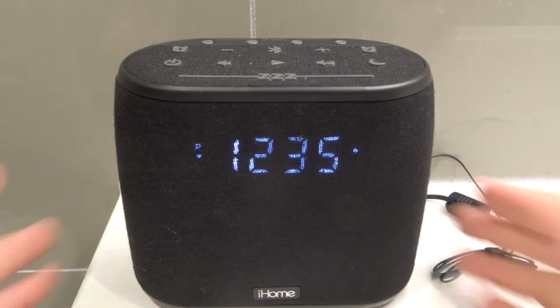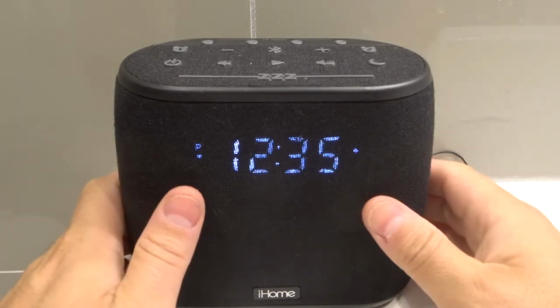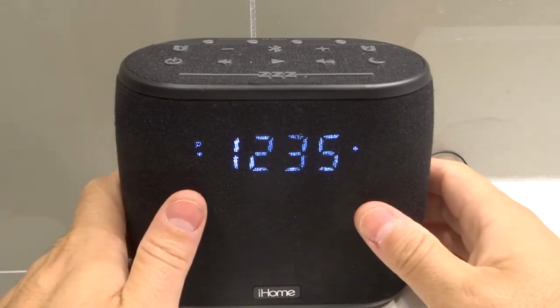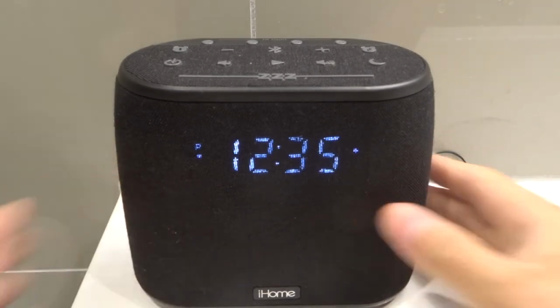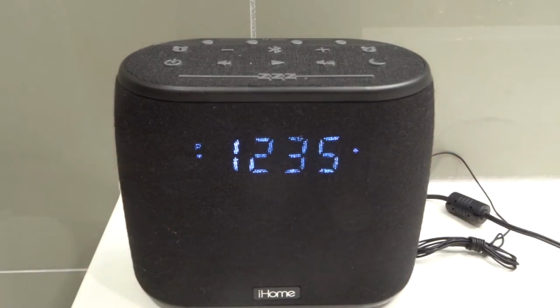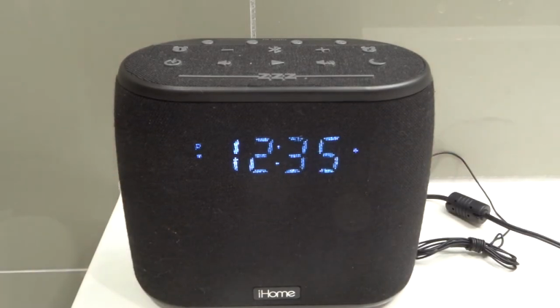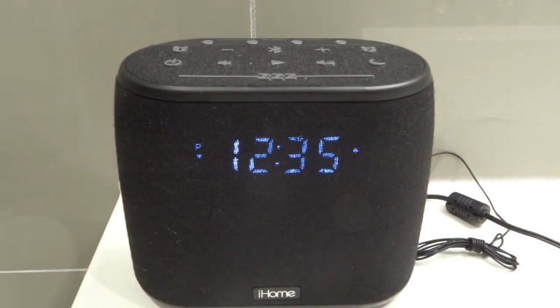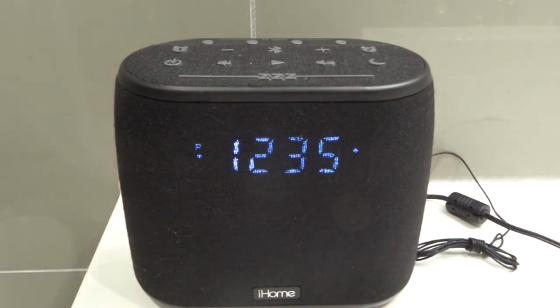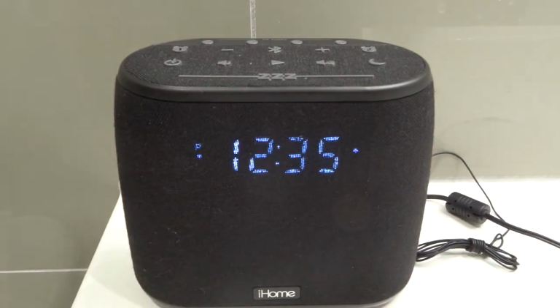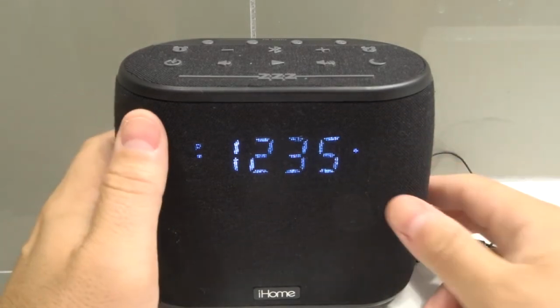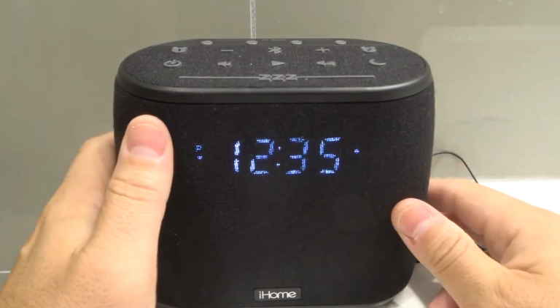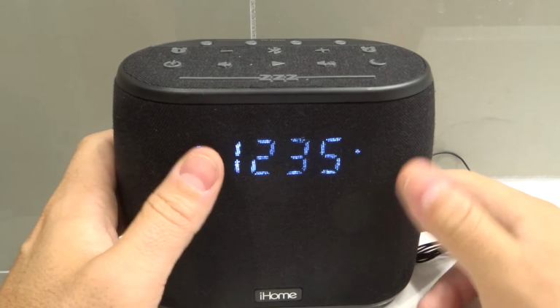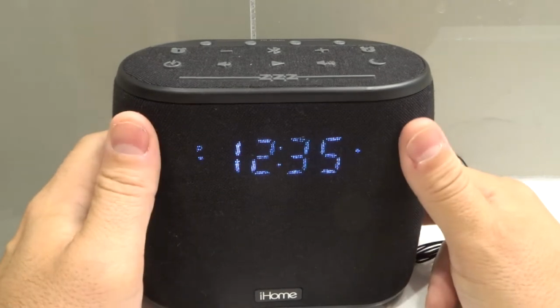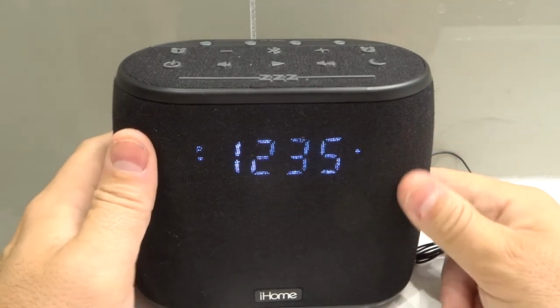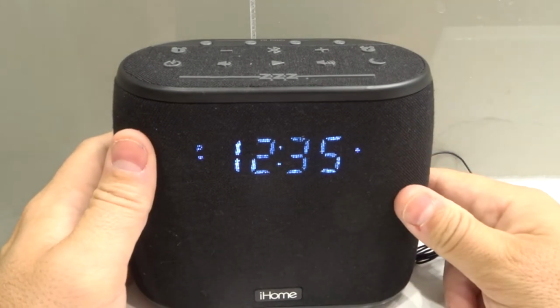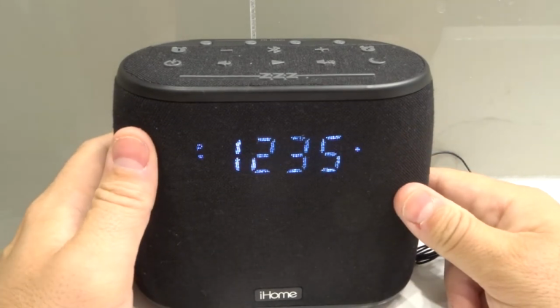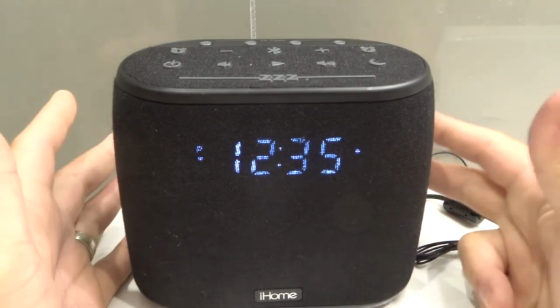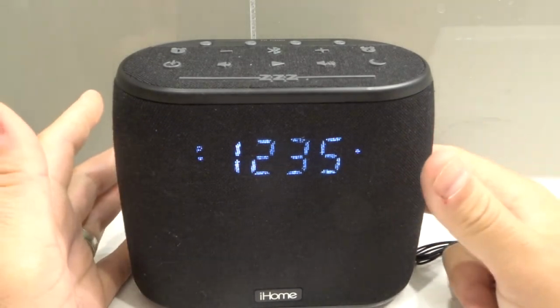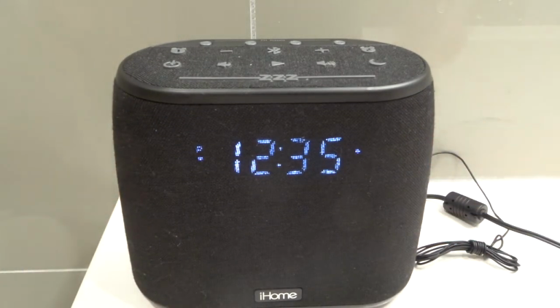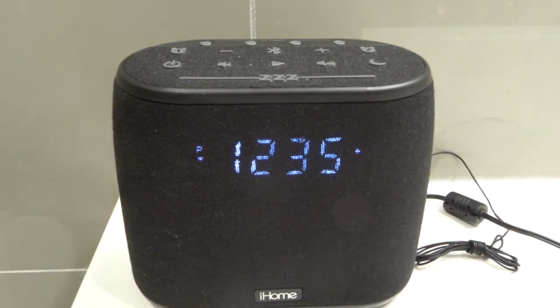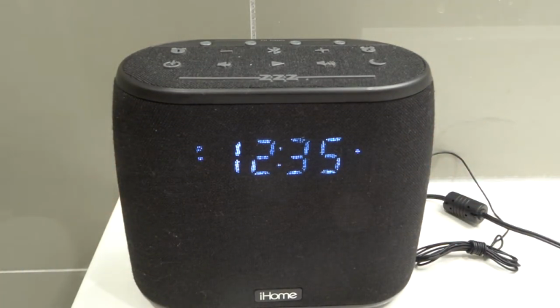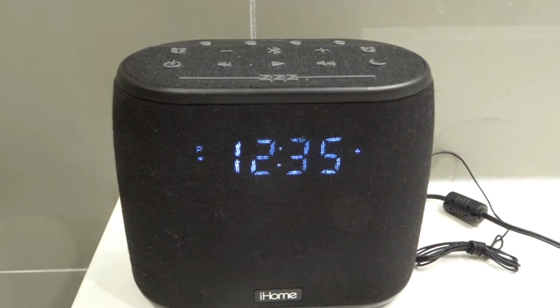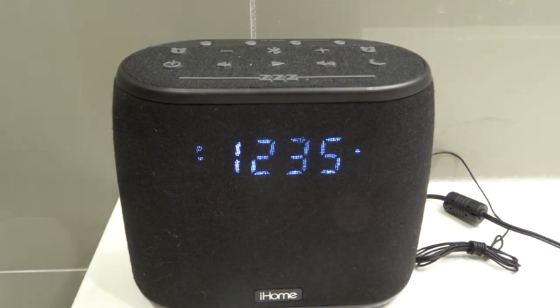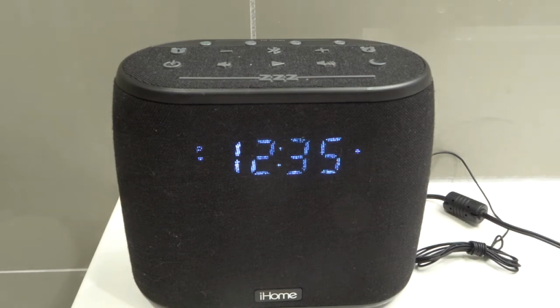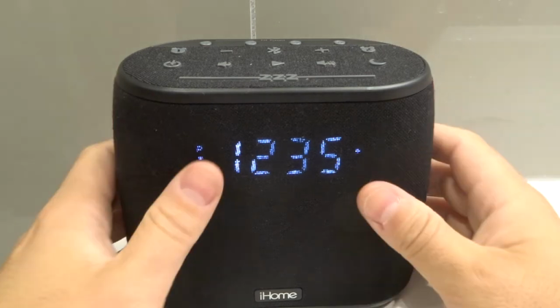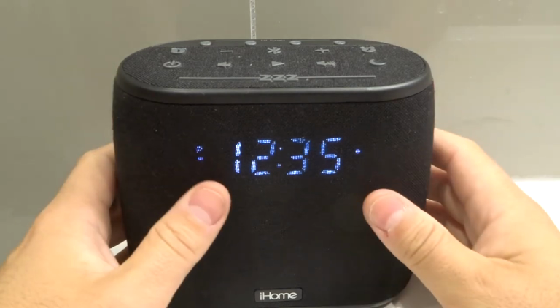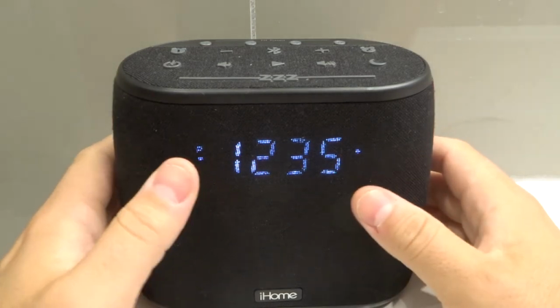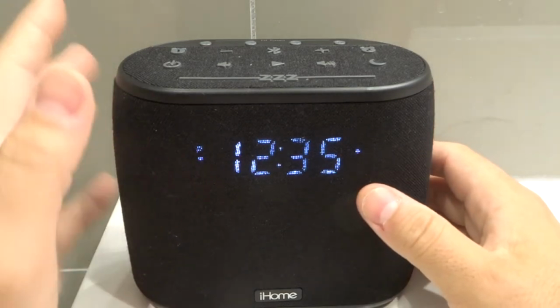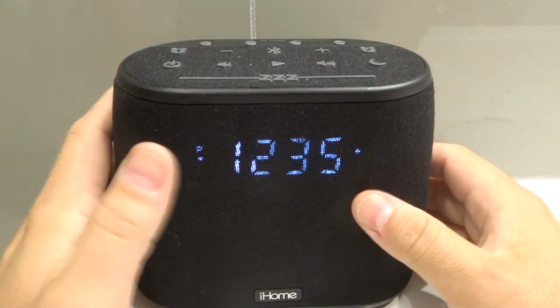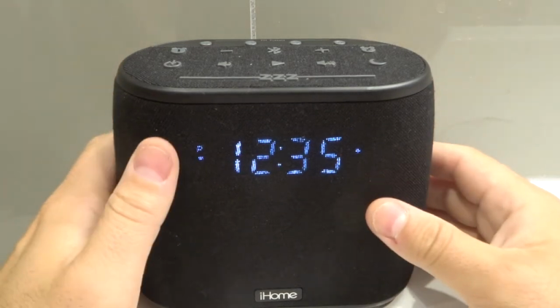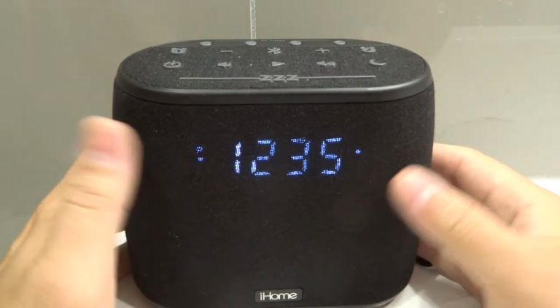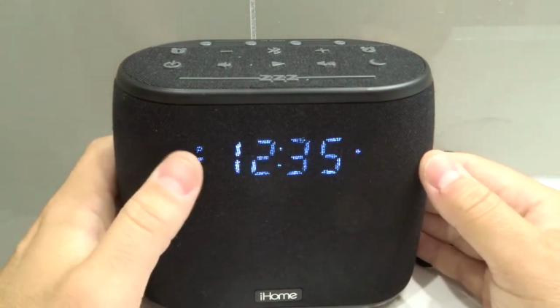If you want to turn off the alarm on your iHome alarm clock it's pretty easy to do. This is just one example of an iHome alarm clock. There are so many different types that you can choose from, but to turn off the alarm is going to be very similar on all of them.